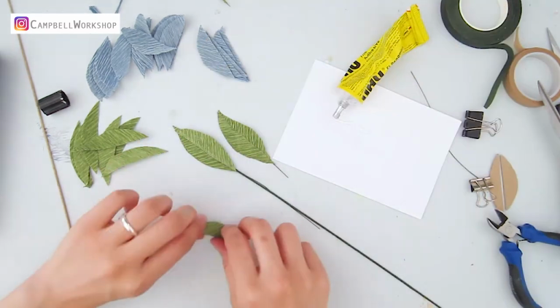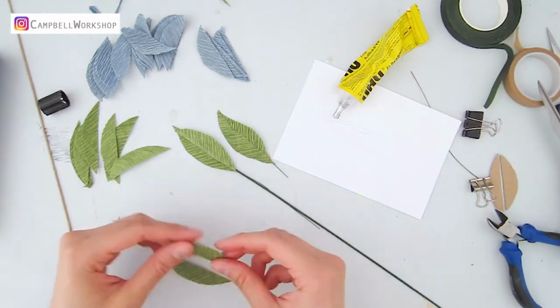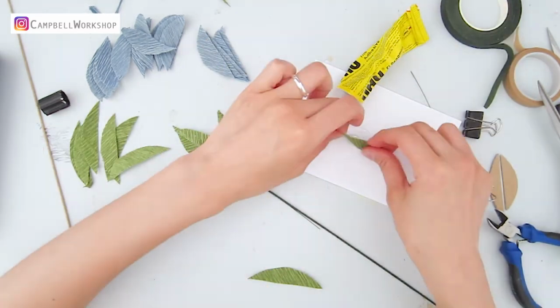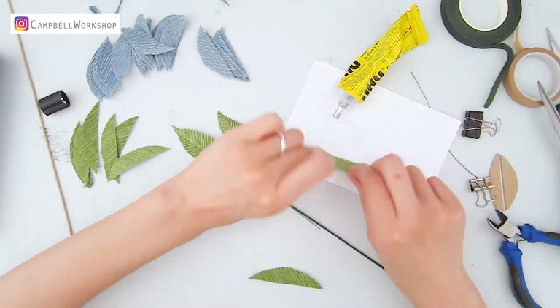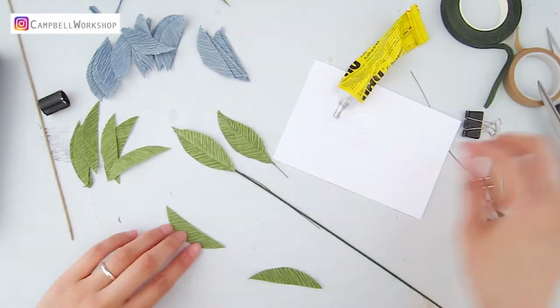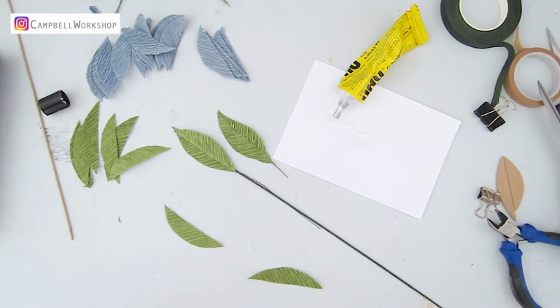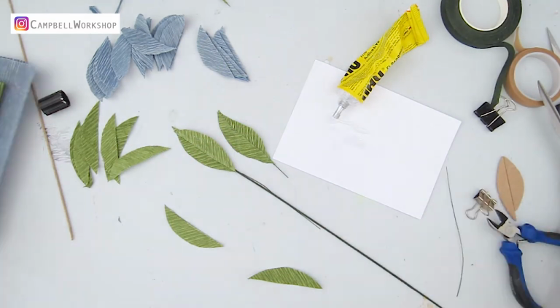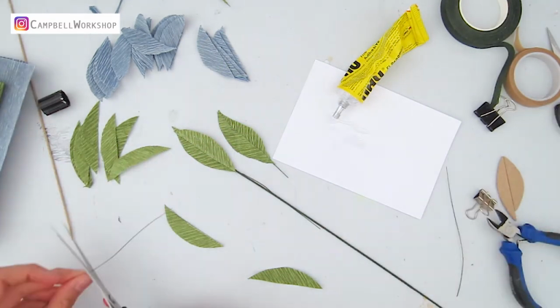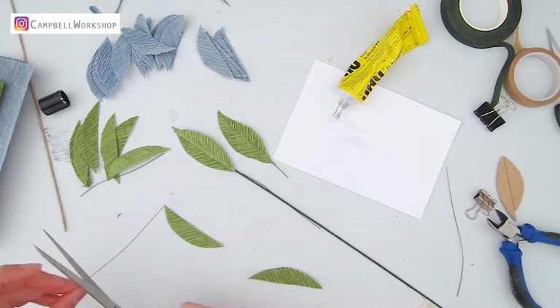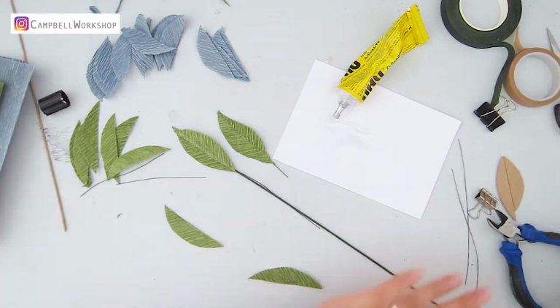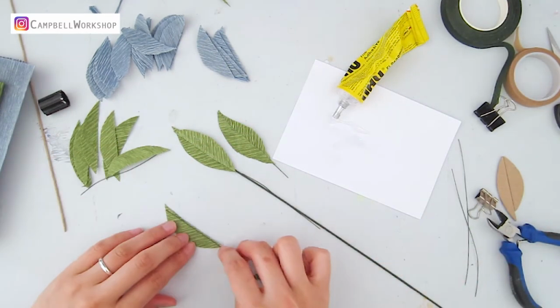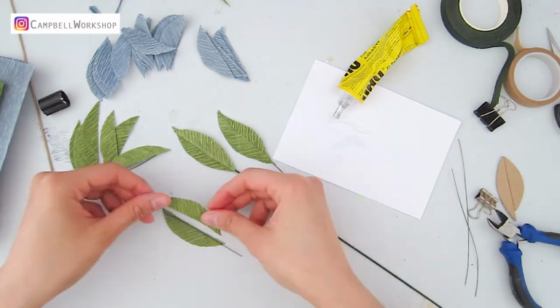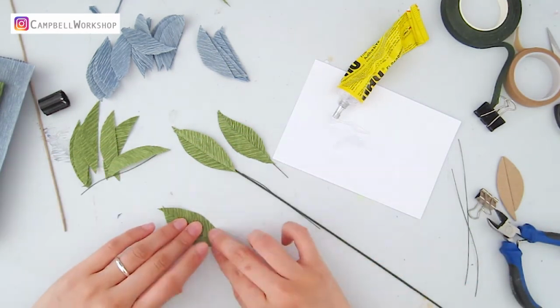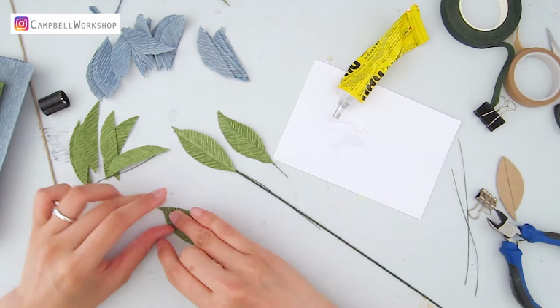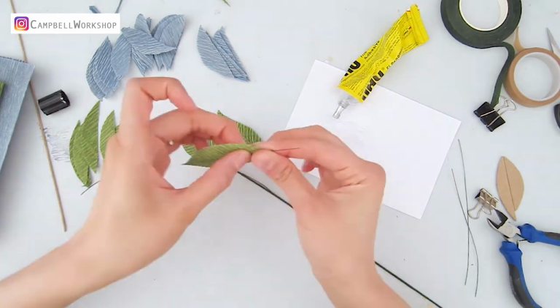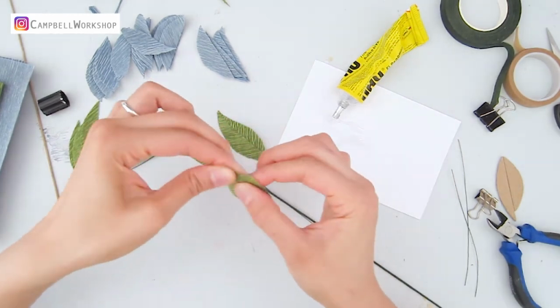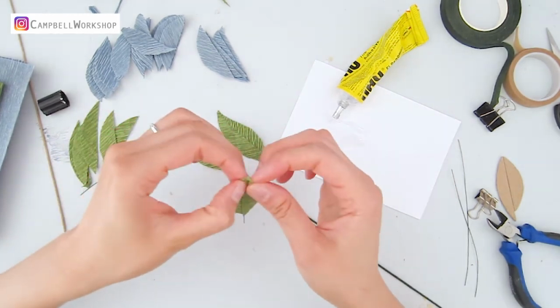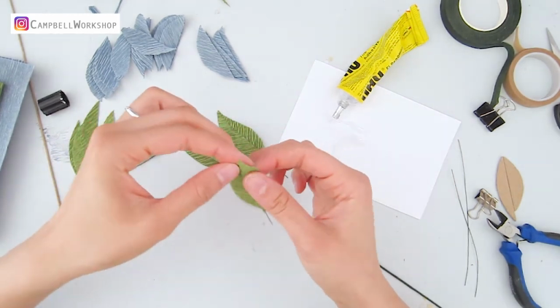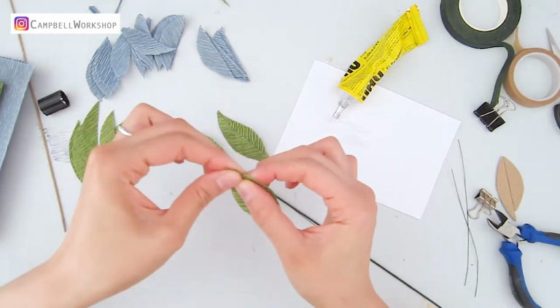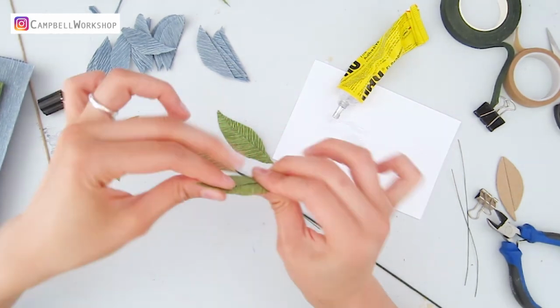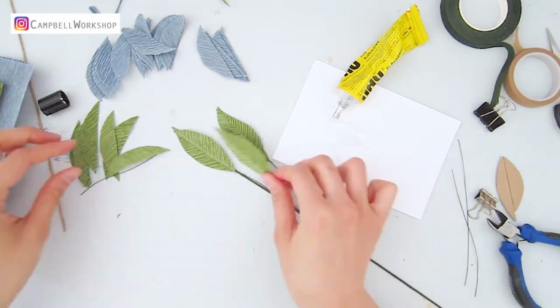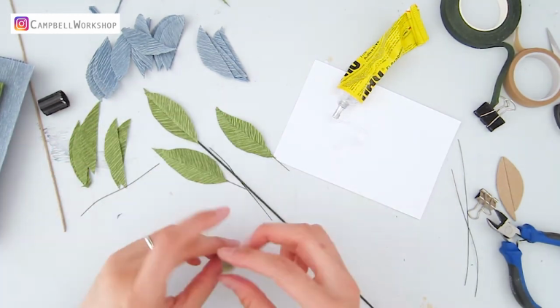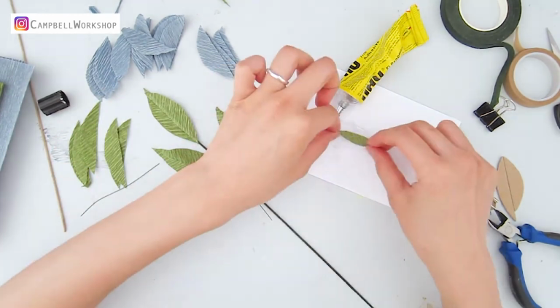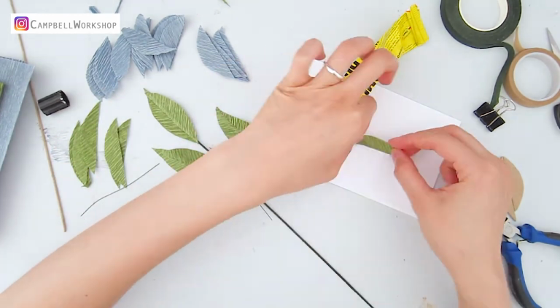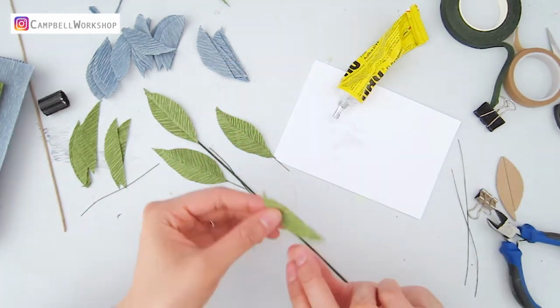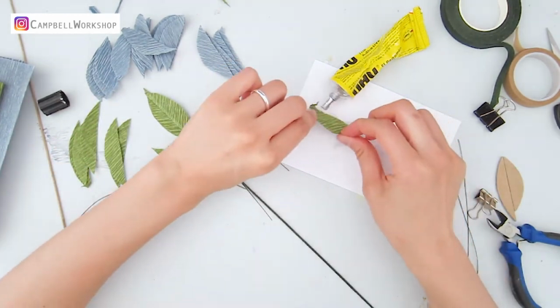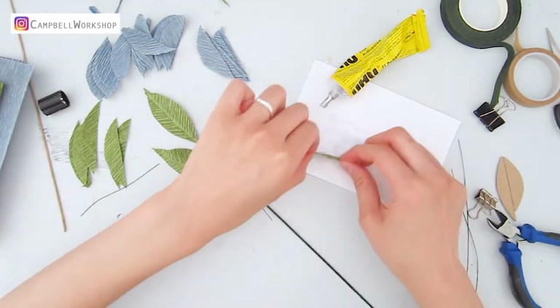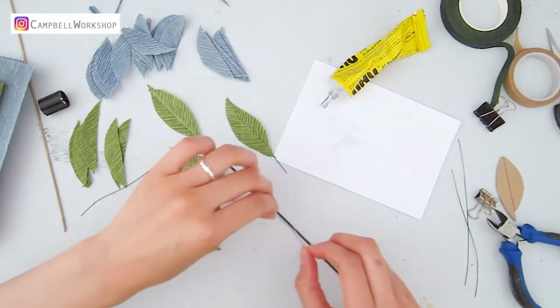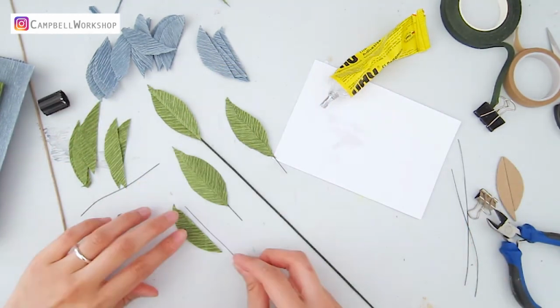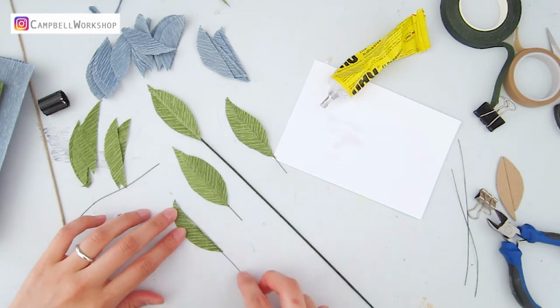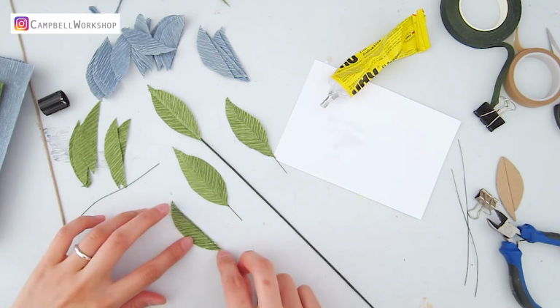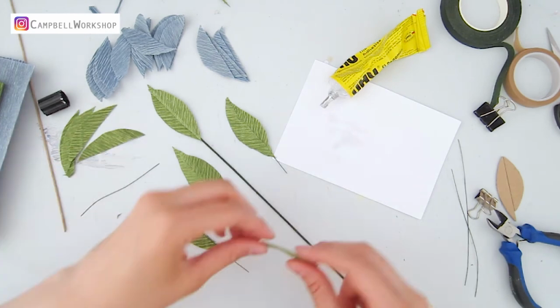If you can't control the amount of glue you are squeezing, you can squeeze the glue bit by bit onto a piece of paper first, so the paper will not soak with glue.